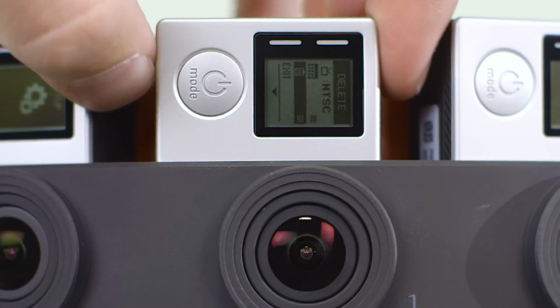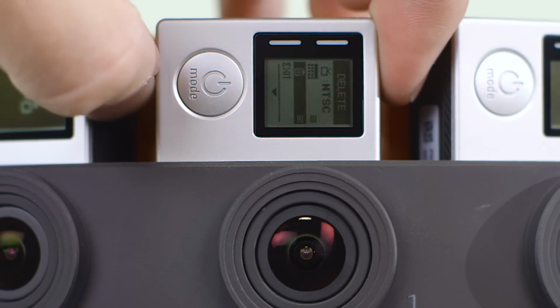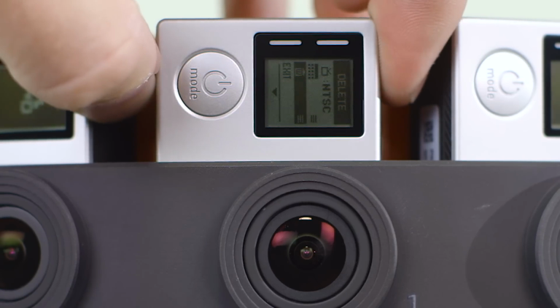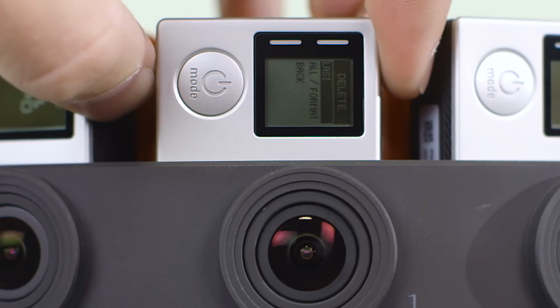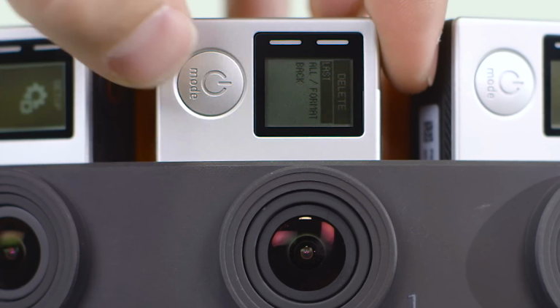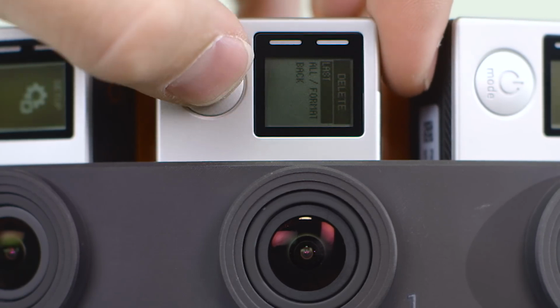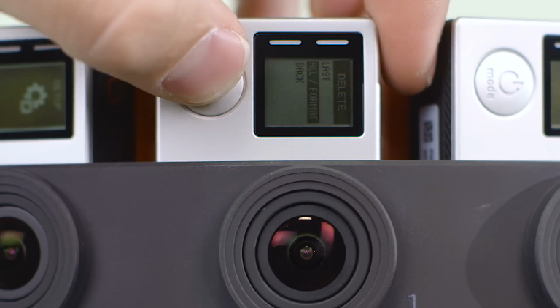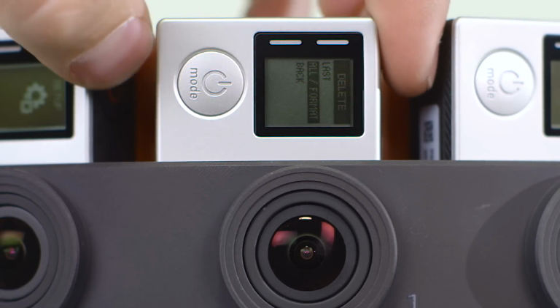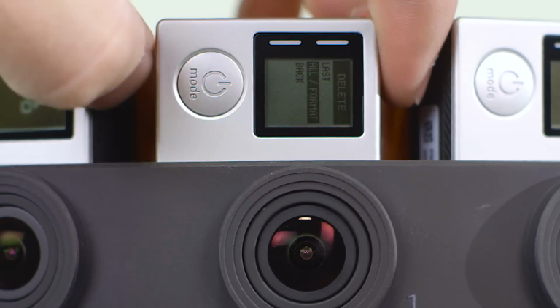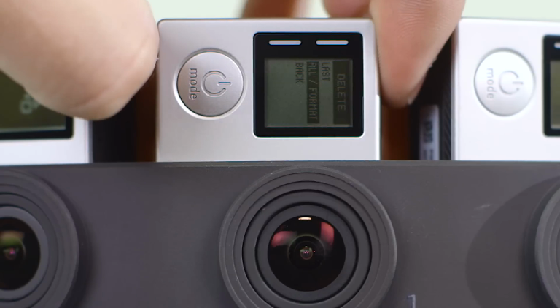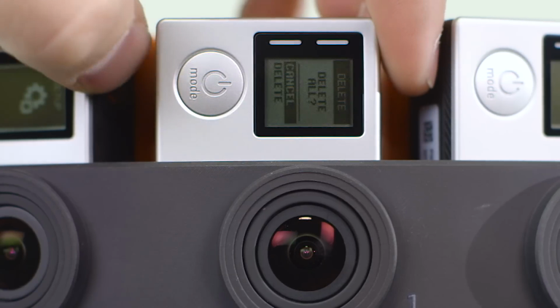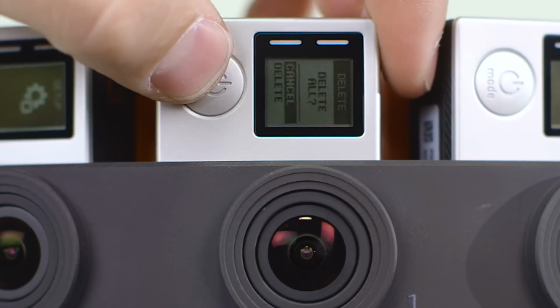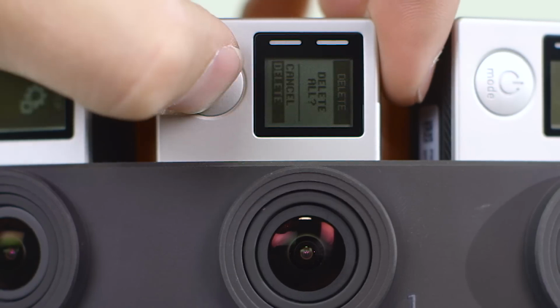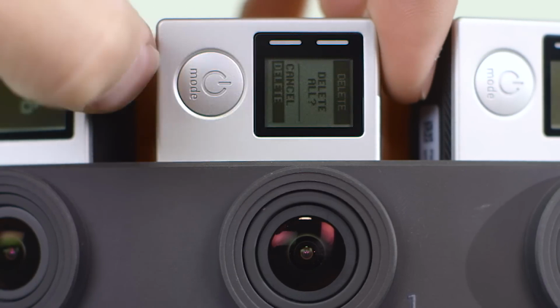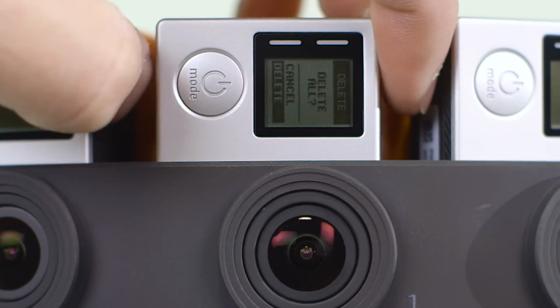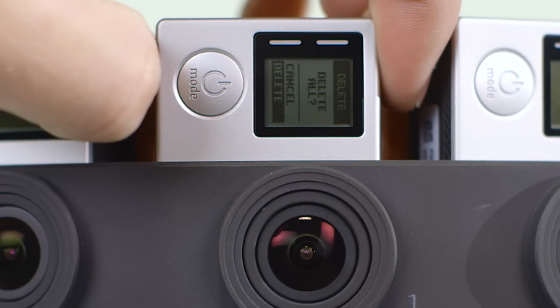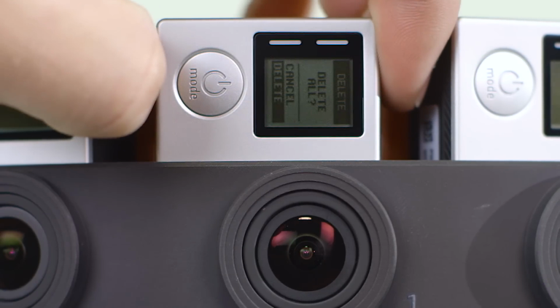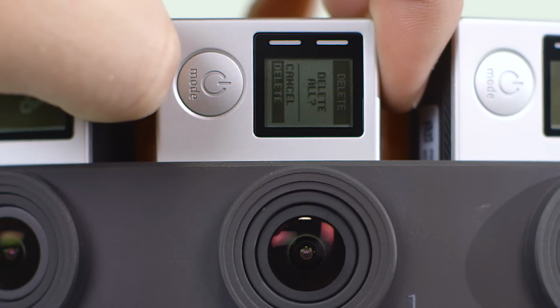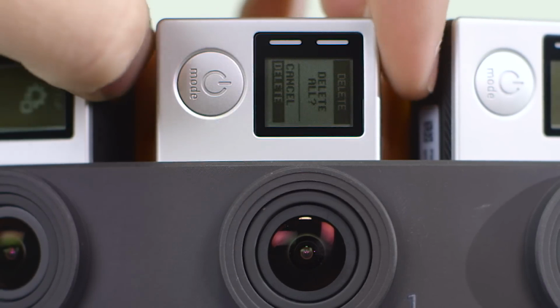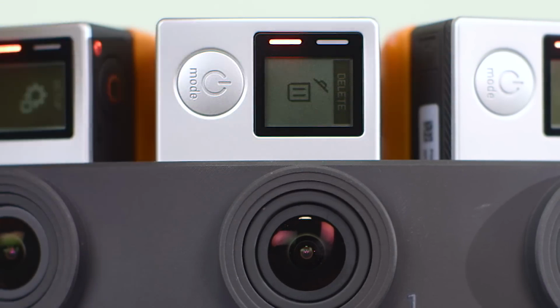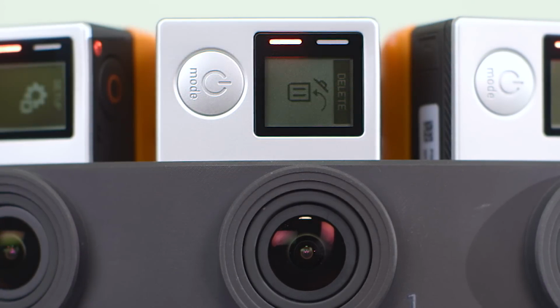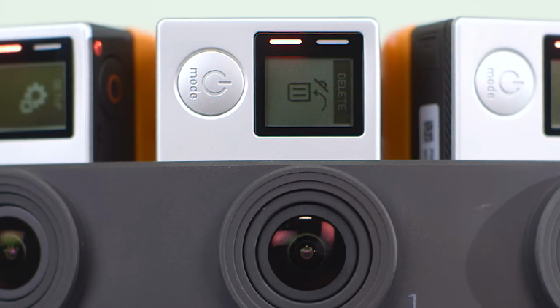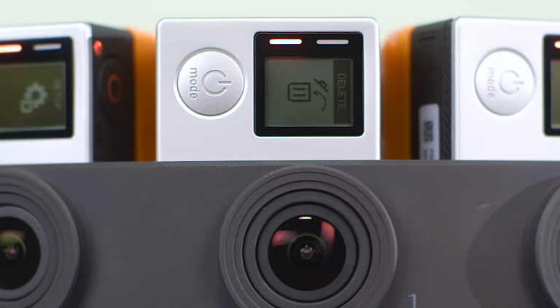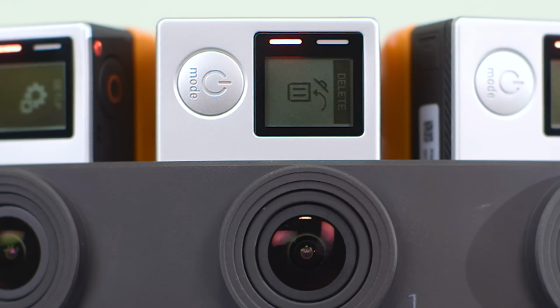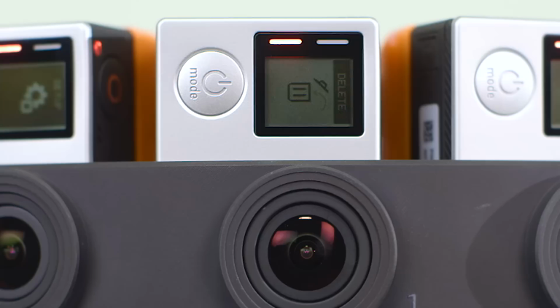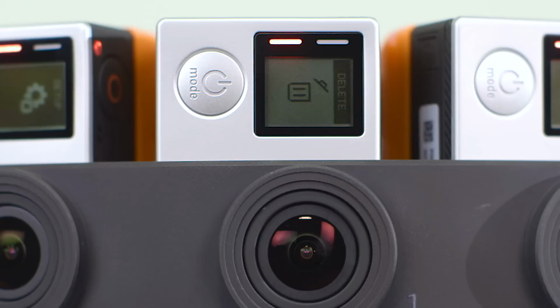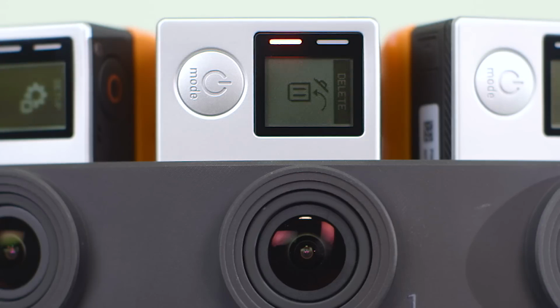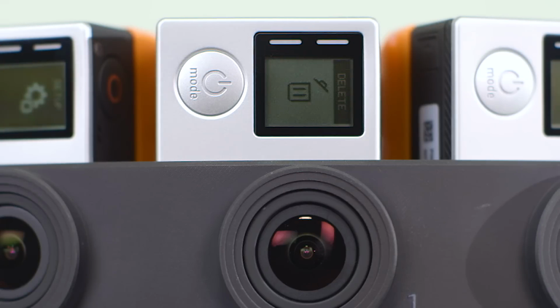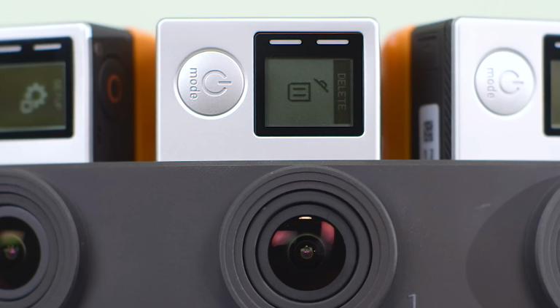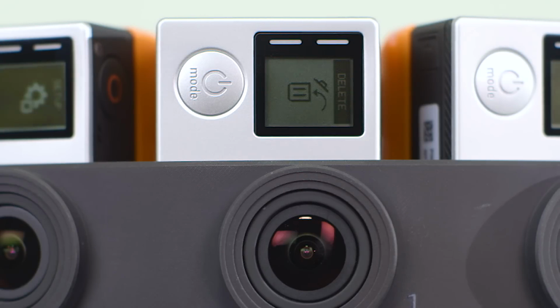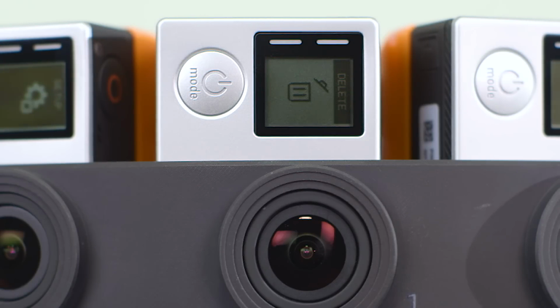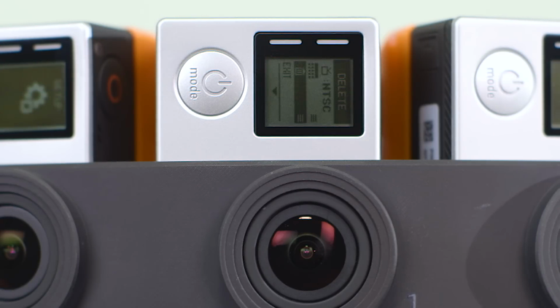You can format all 16 SD cards through the primary camera settings. Move slowly through the menus, as it takes between 2 to 3 seconds for a settings change to circulate through the array.